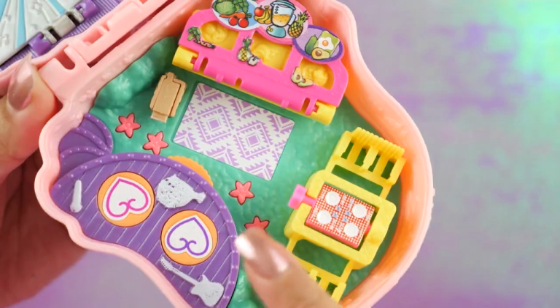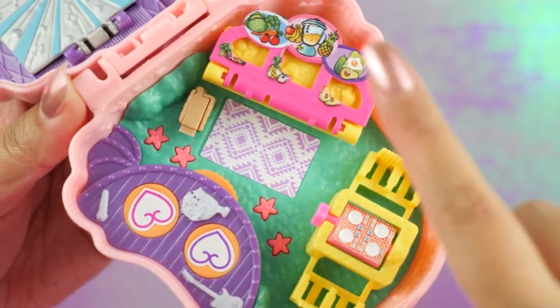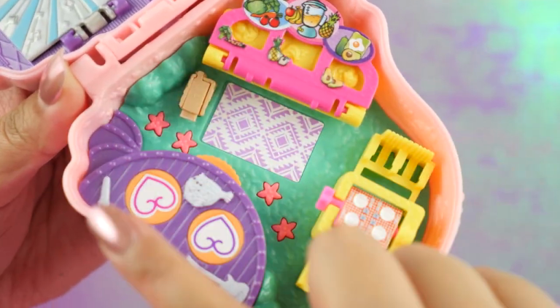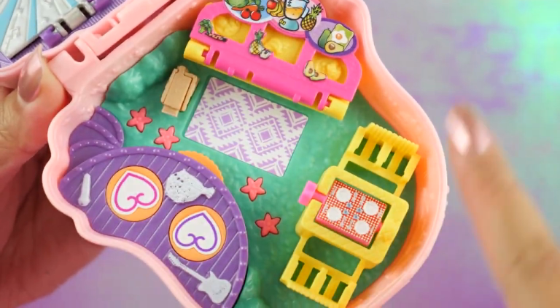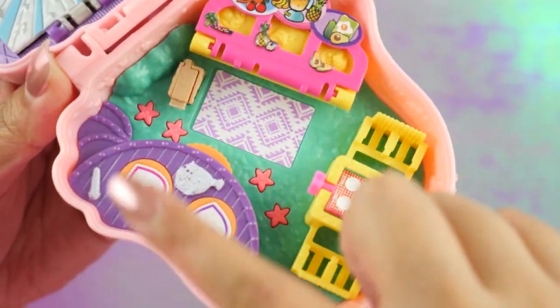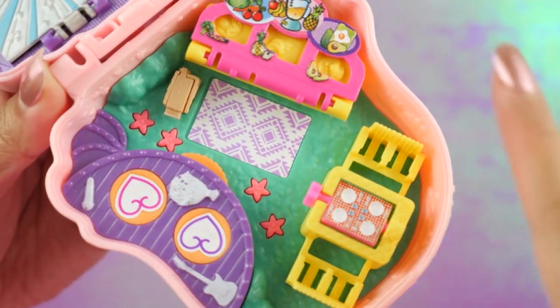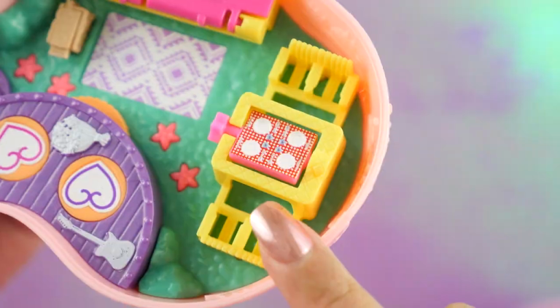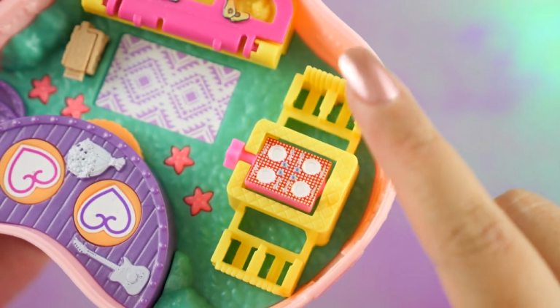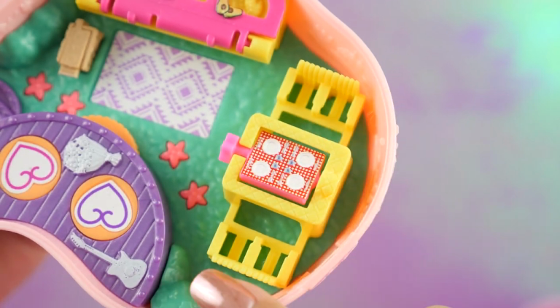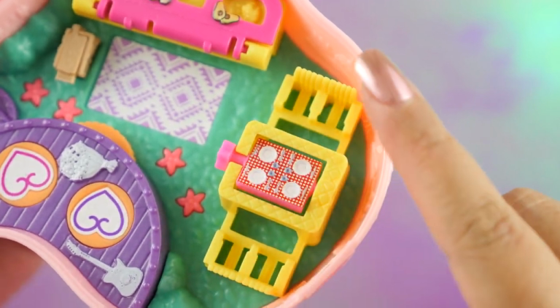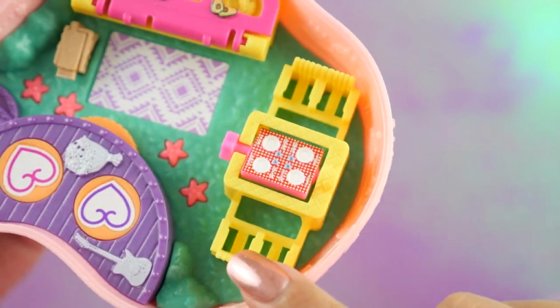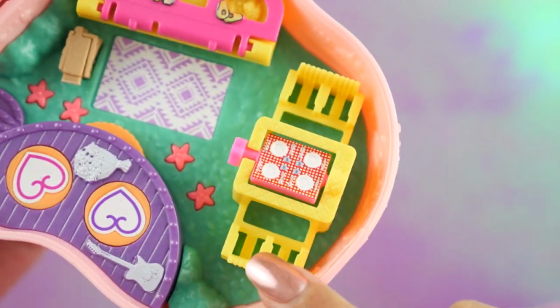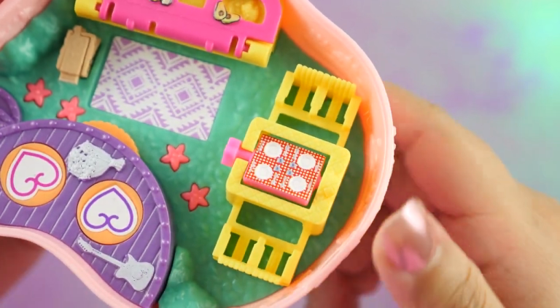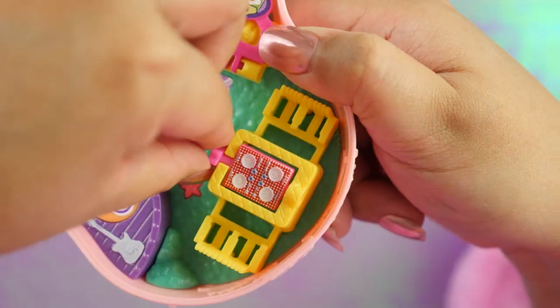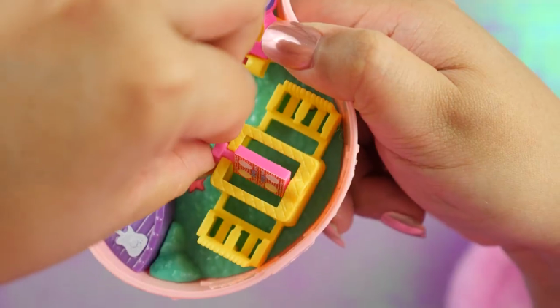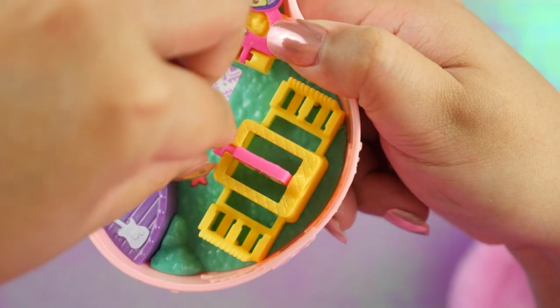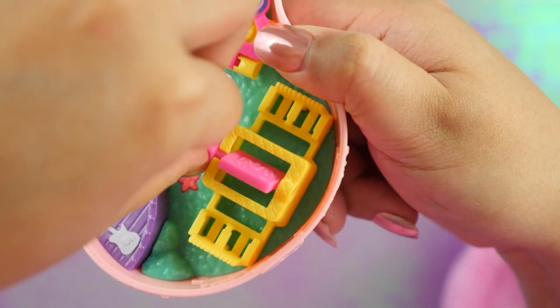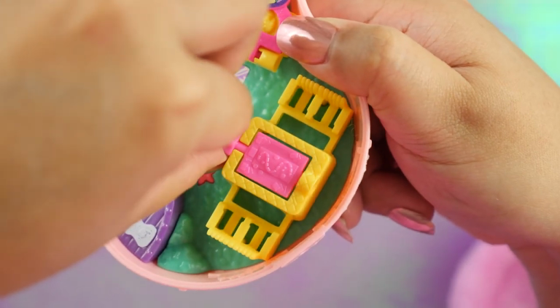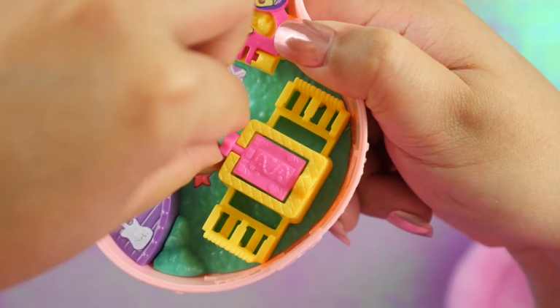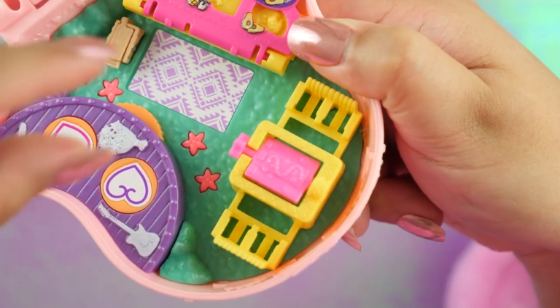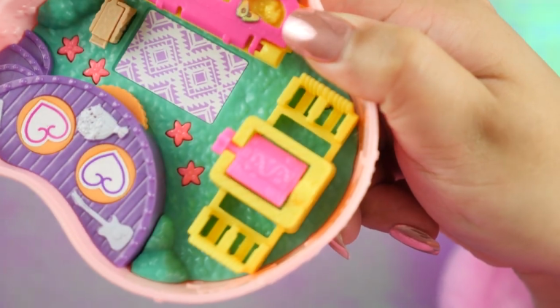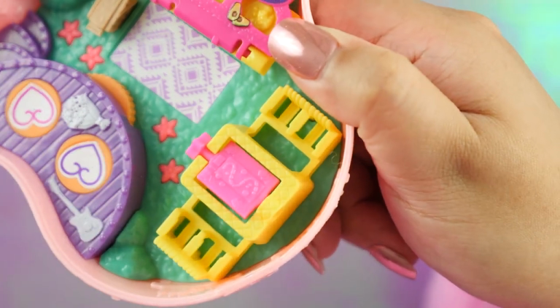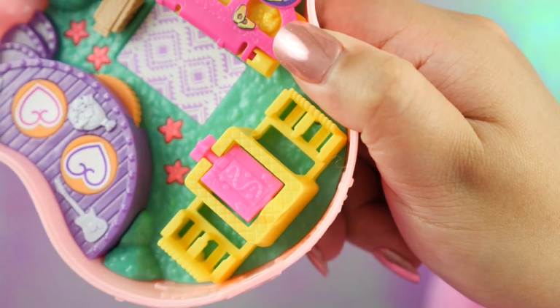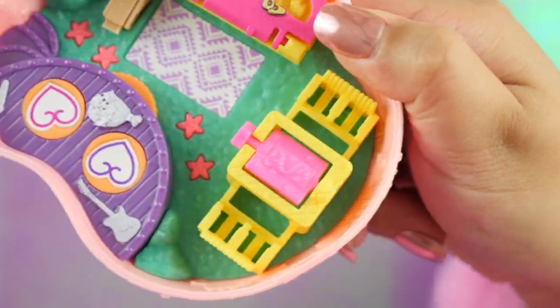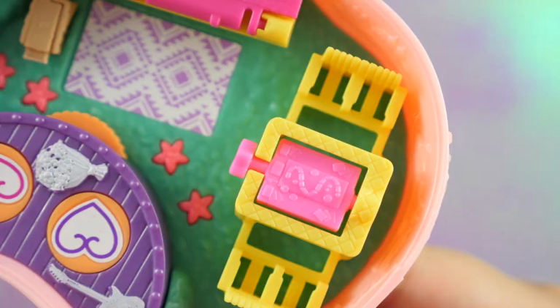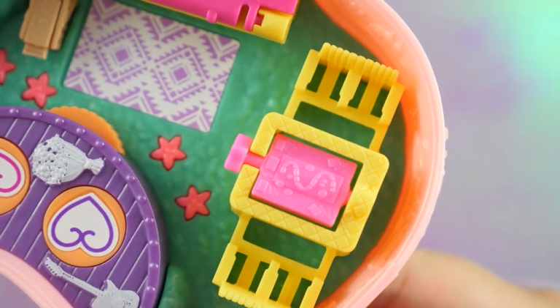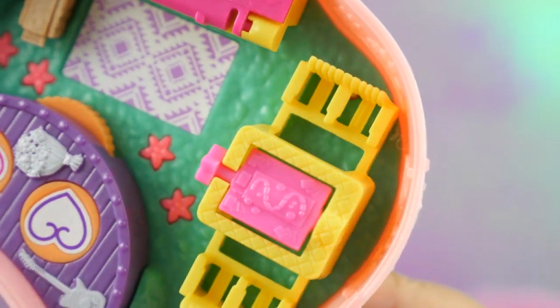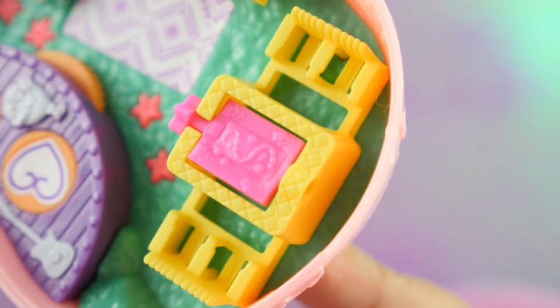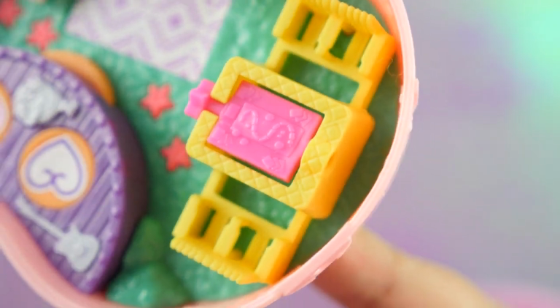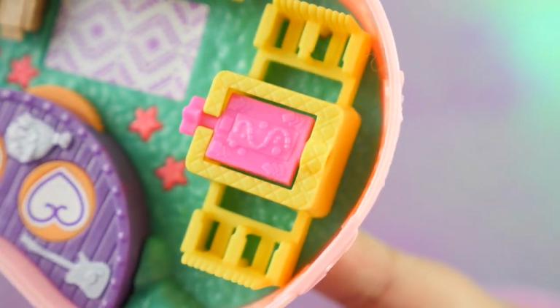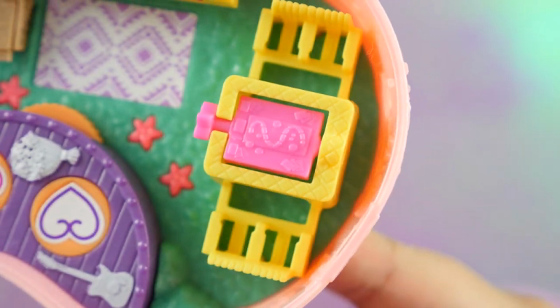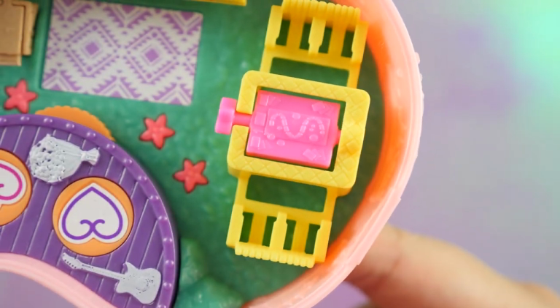We have an outdoor scenario here. This is a little picnic area, and when you flip this over, there's a game board. I wonder if they're playing the Polly Pocket board game.